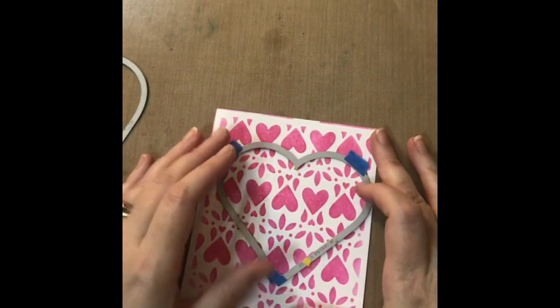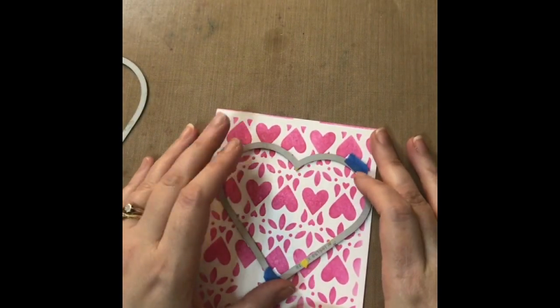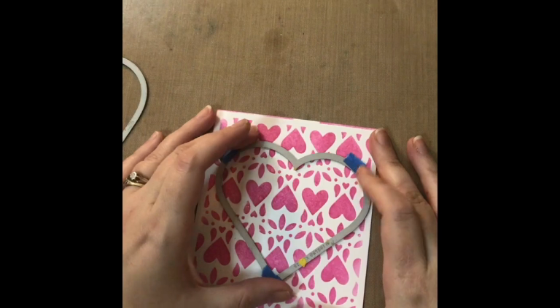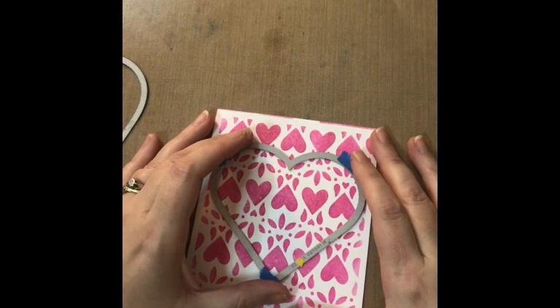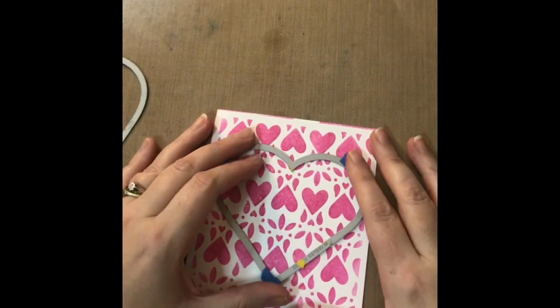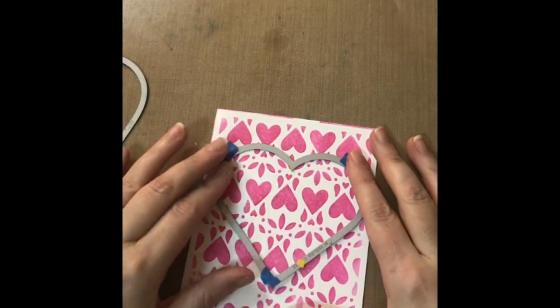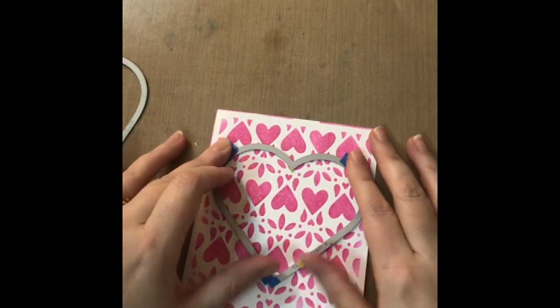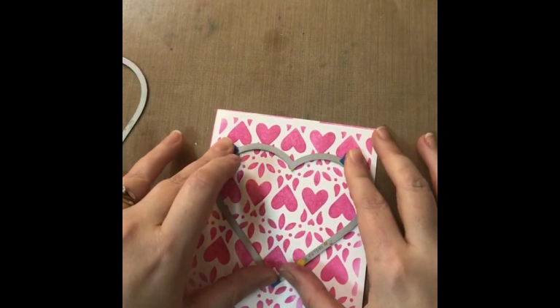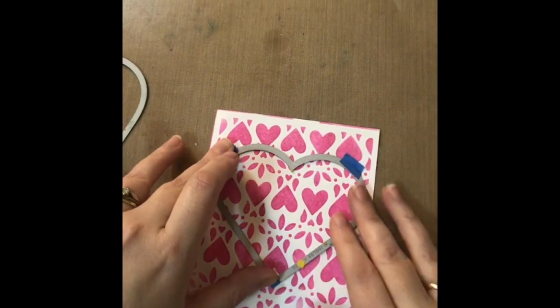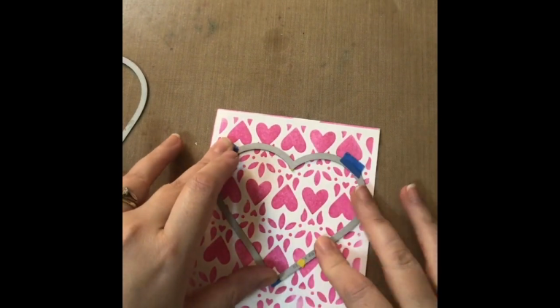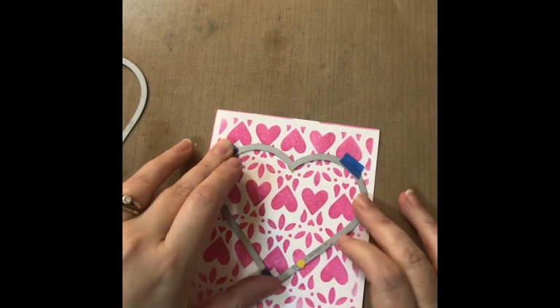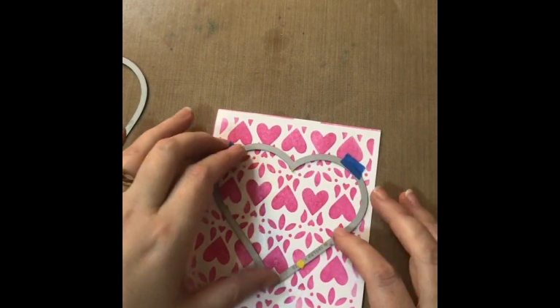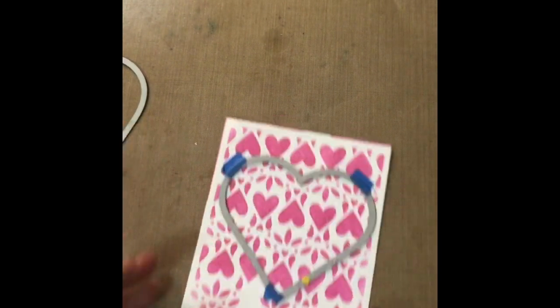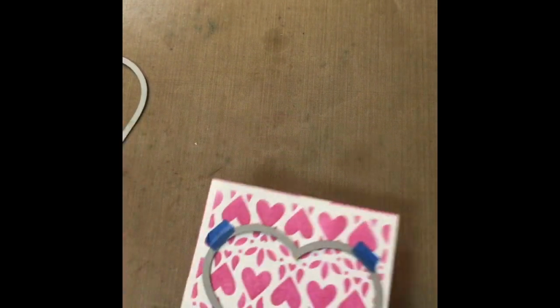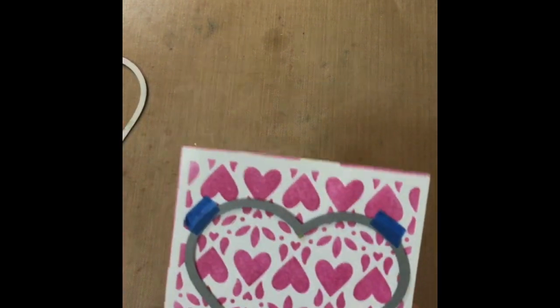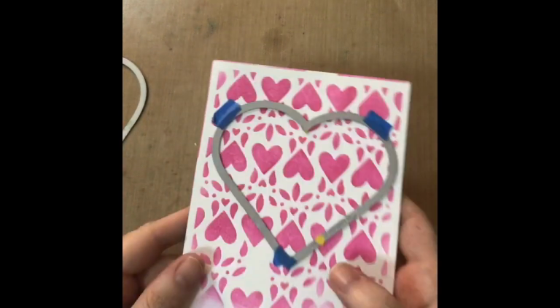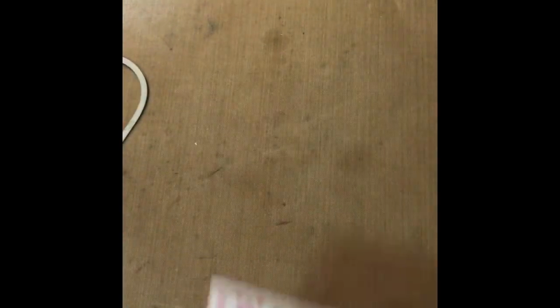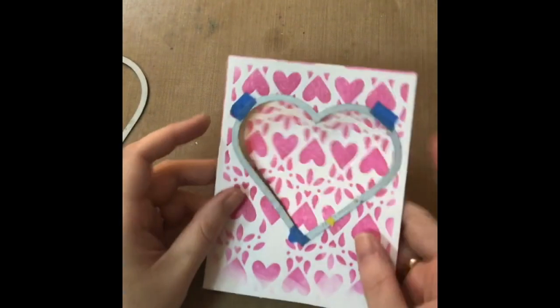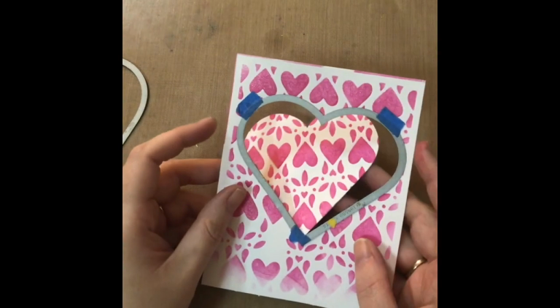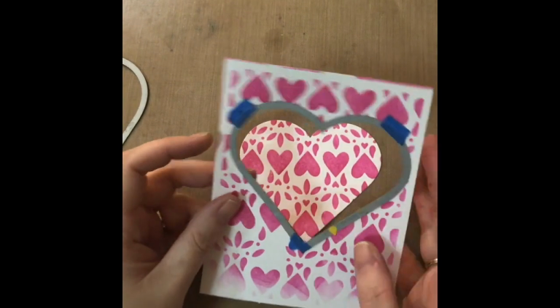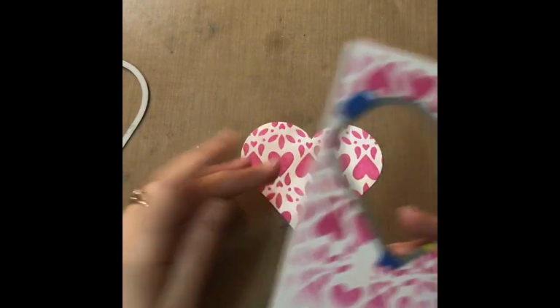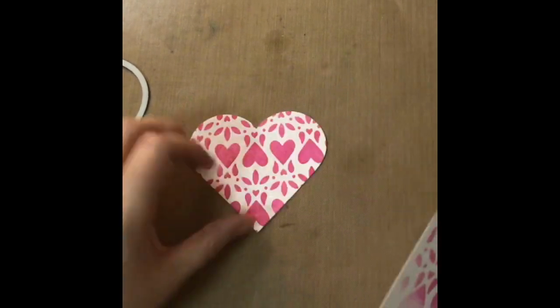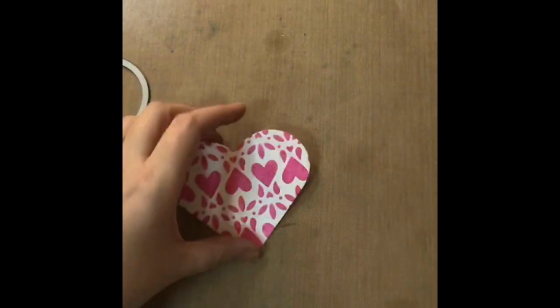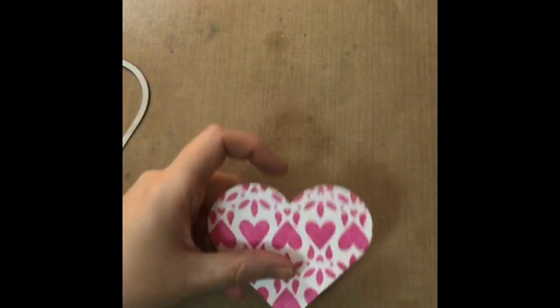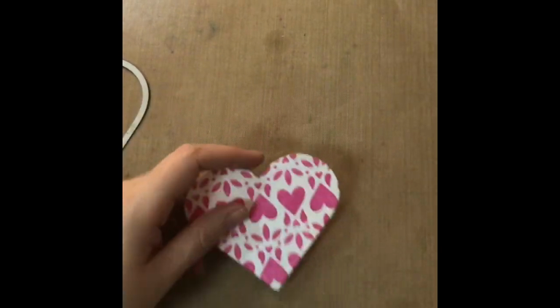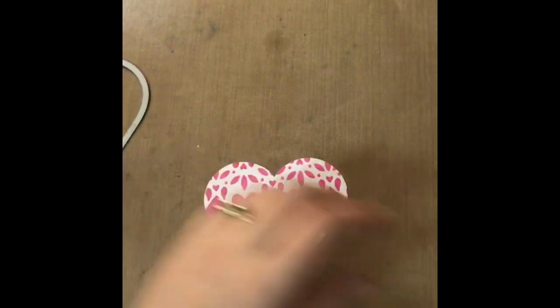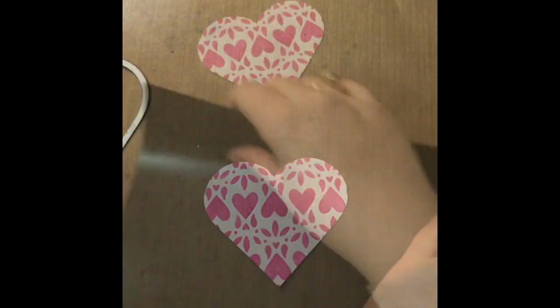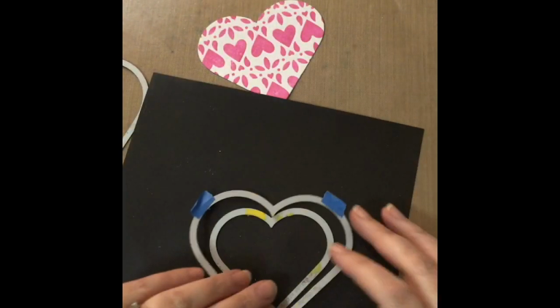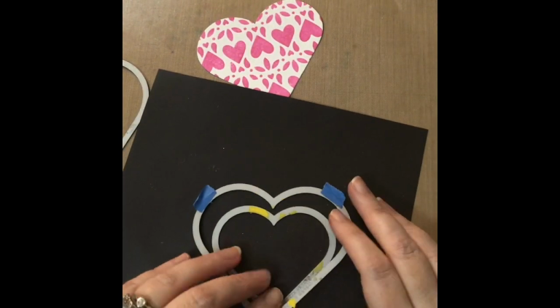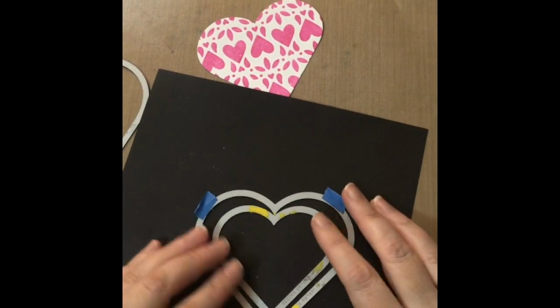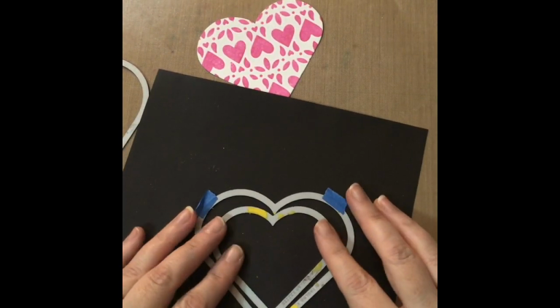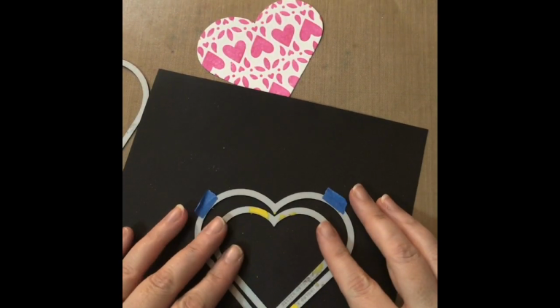I'm using nesting hearts — I think they're Sizzix nesting hearts. I just line them up on the part of the panel I liked and cut it out. This will be the background piece for my shaker card.